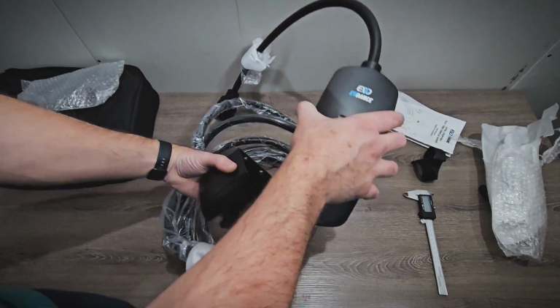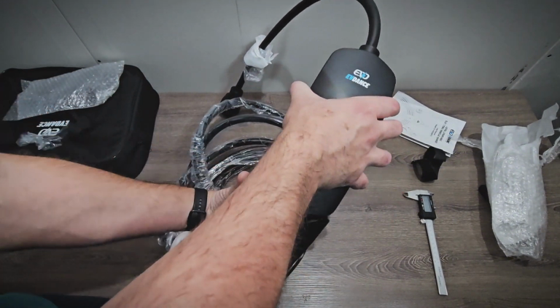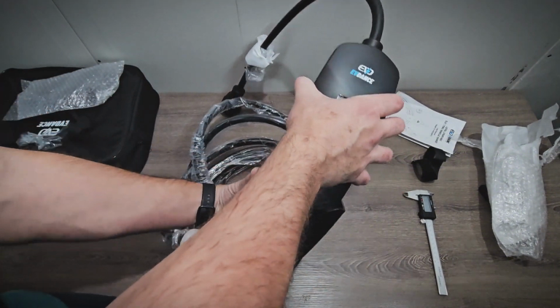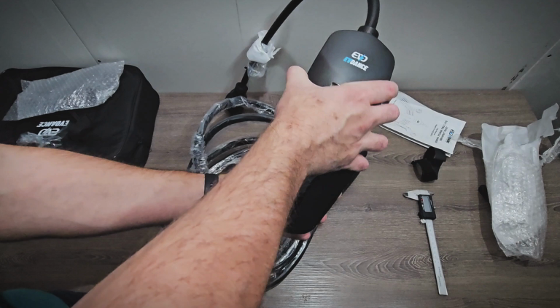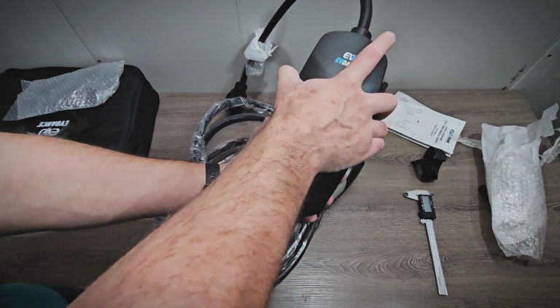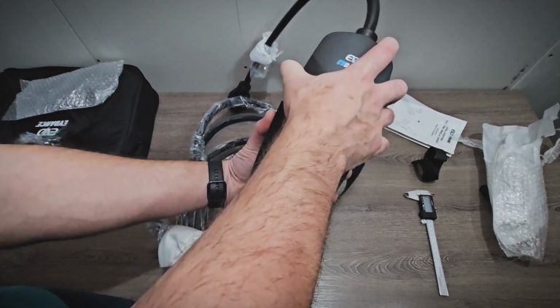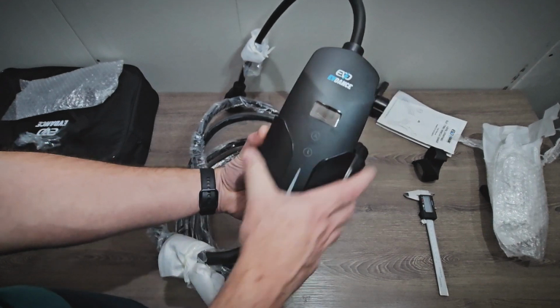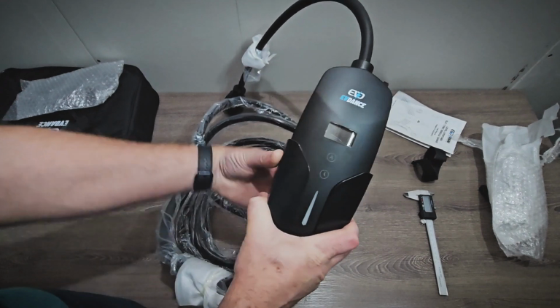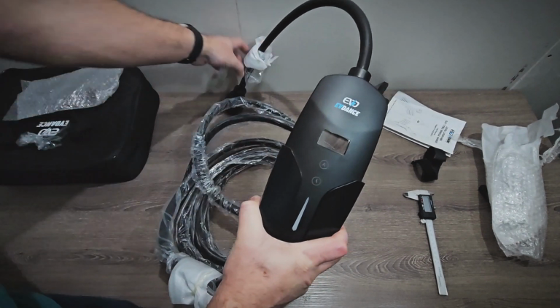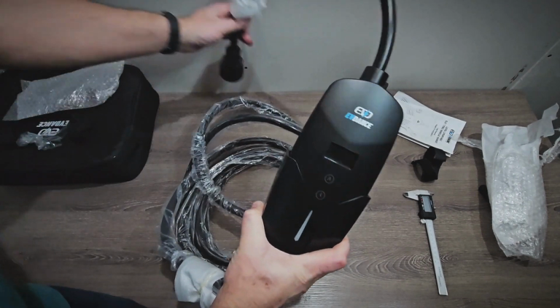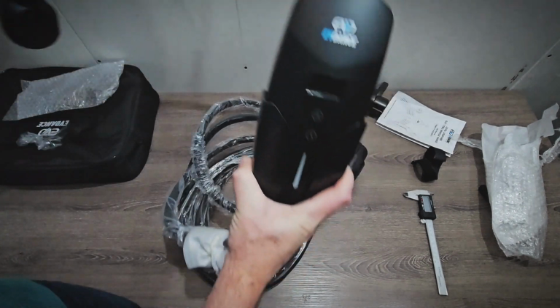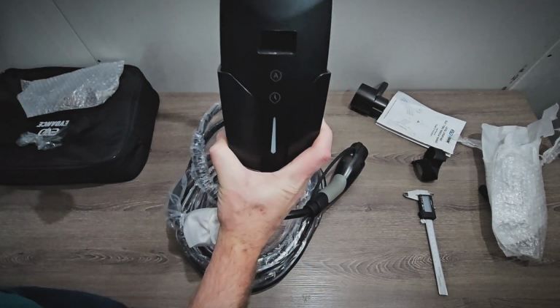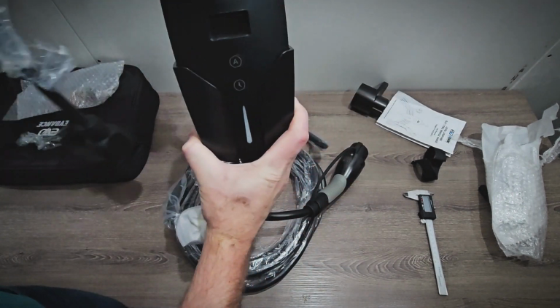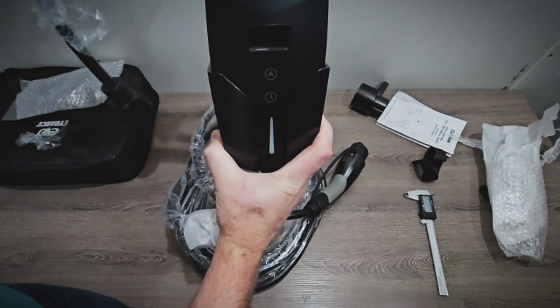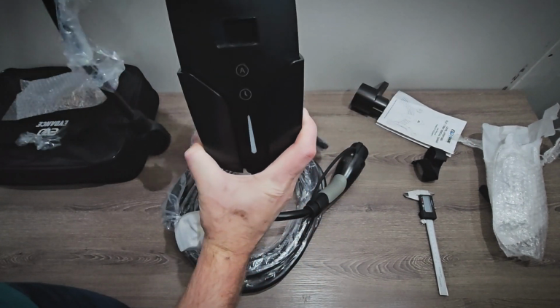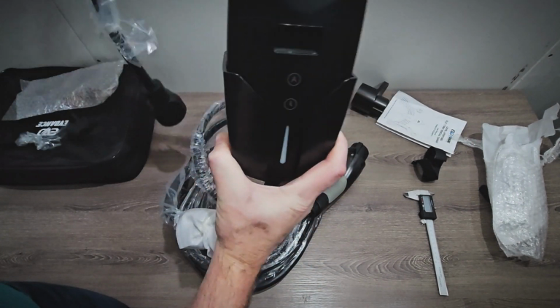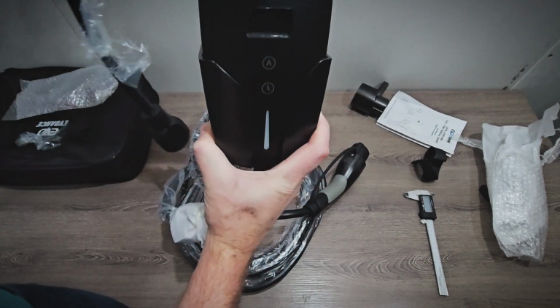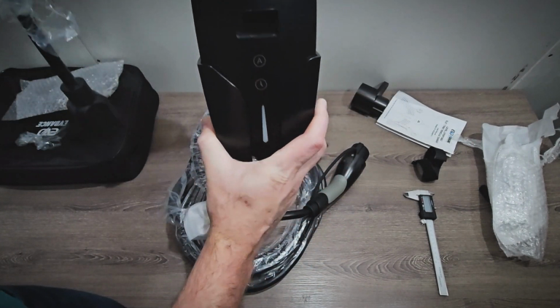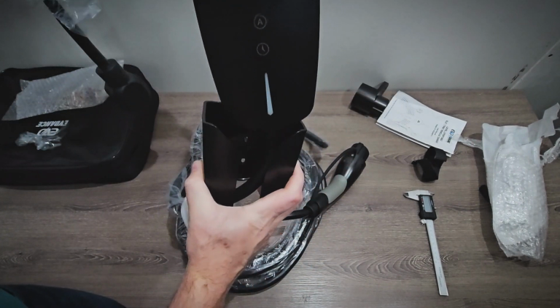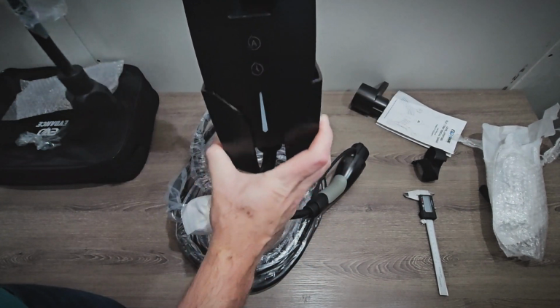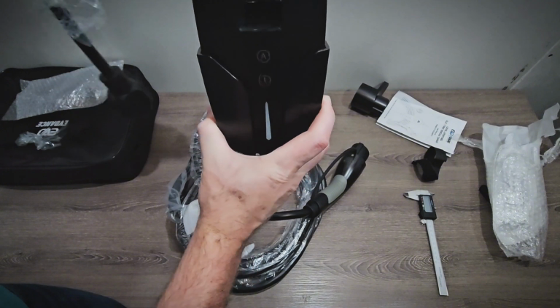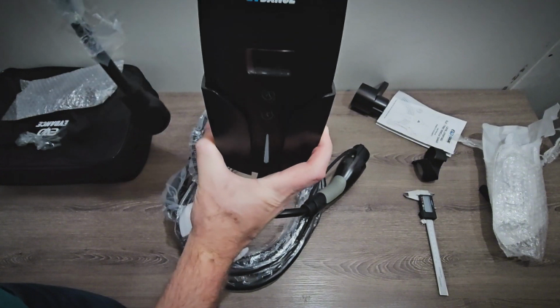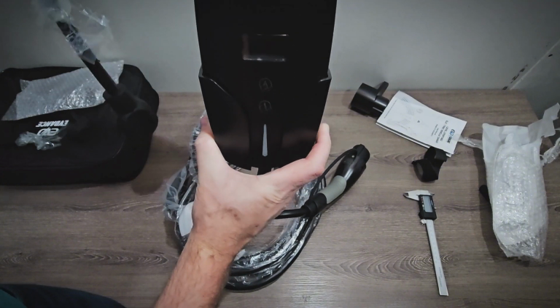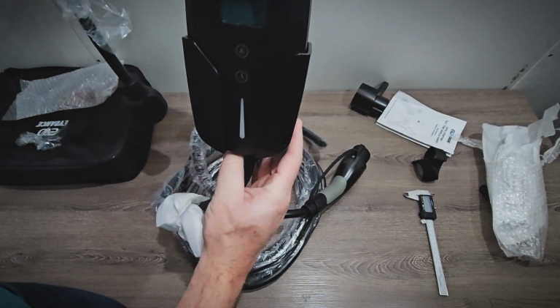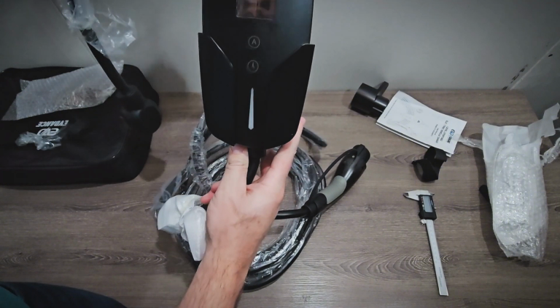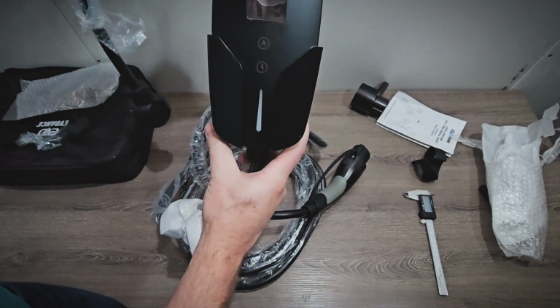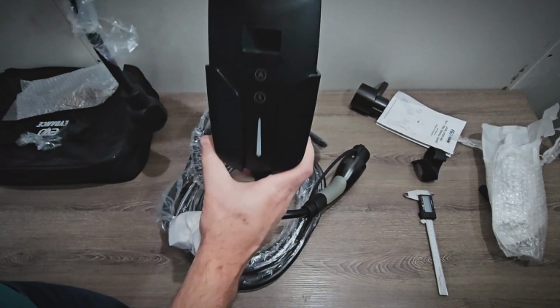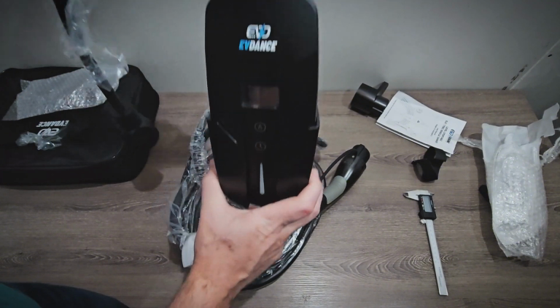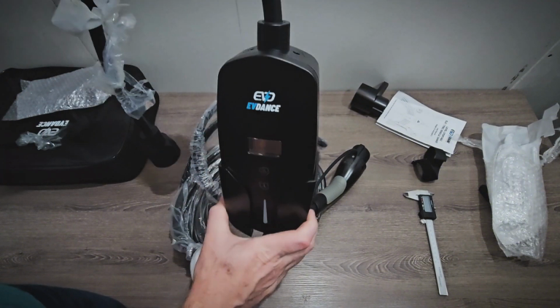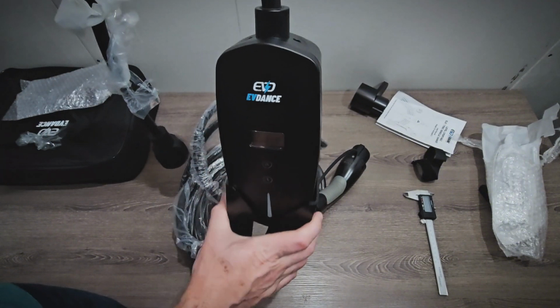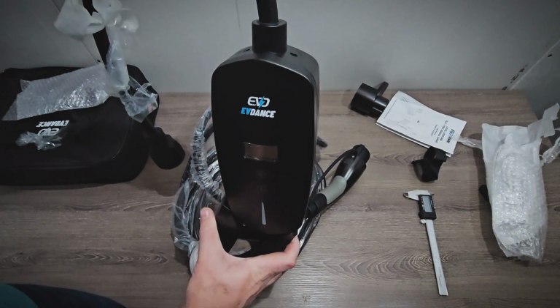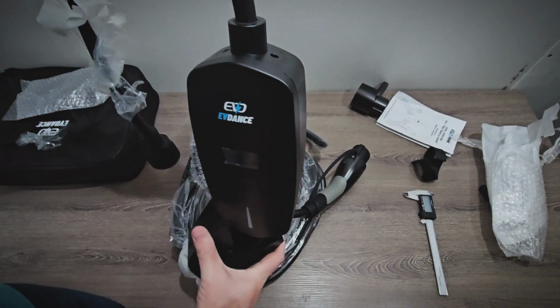The mount will stay on the wall and you'll just place the controller in the mount, and it holds it up so it's not pulling down on the plug, which is good. I do like that it comes with that.